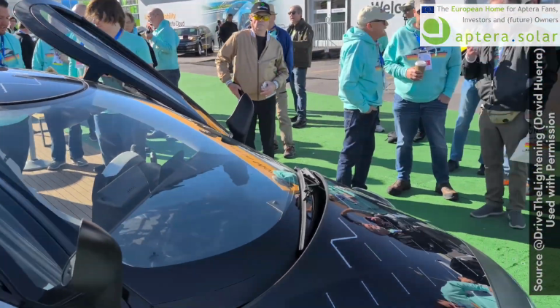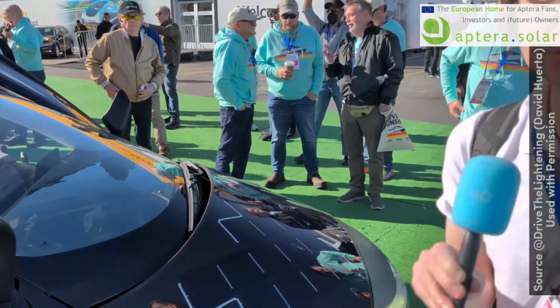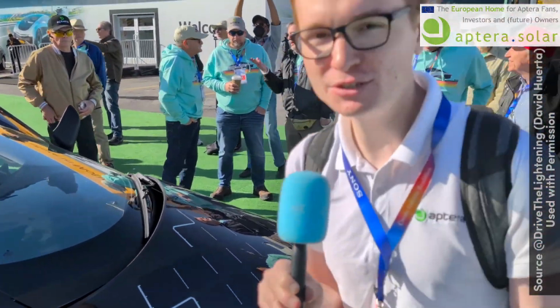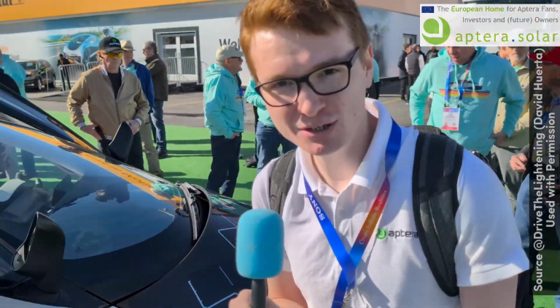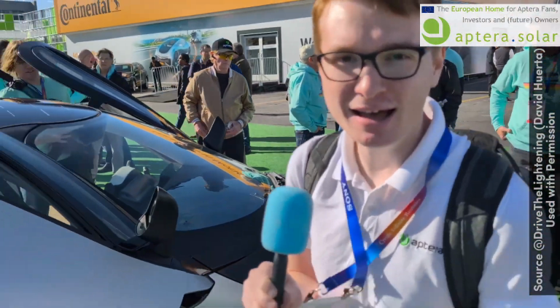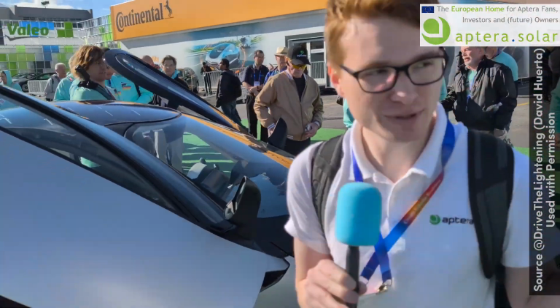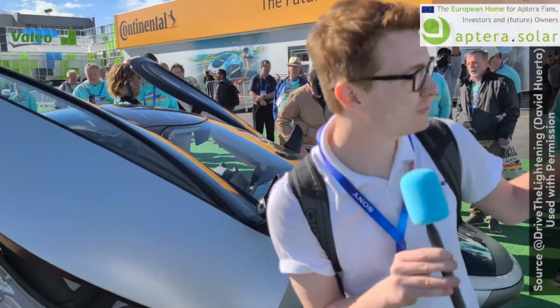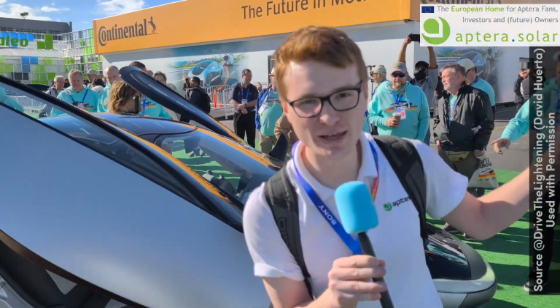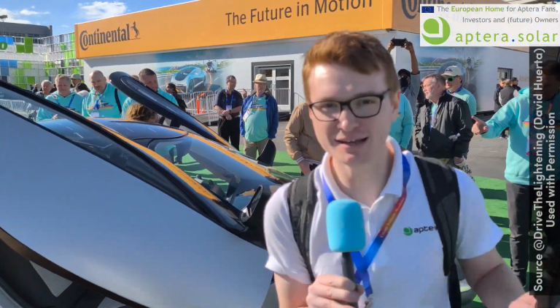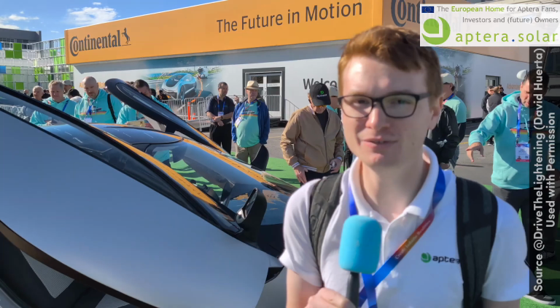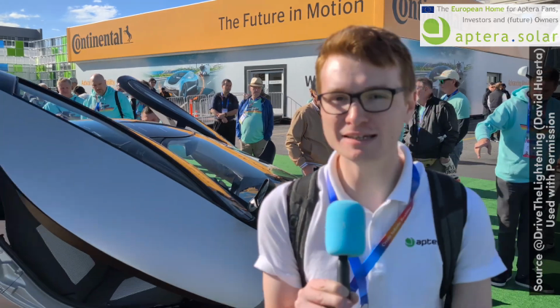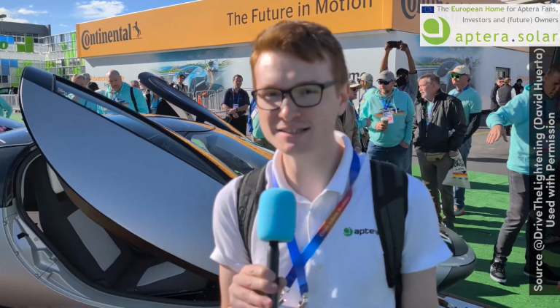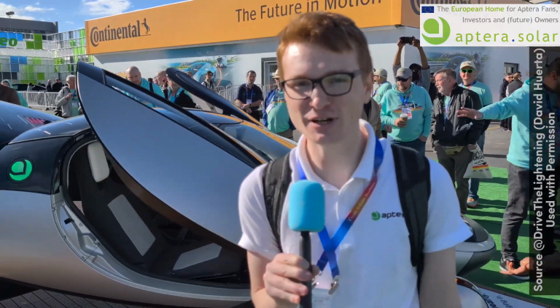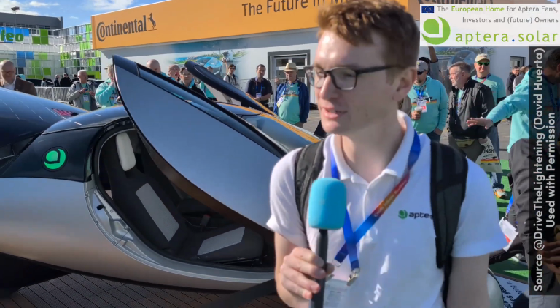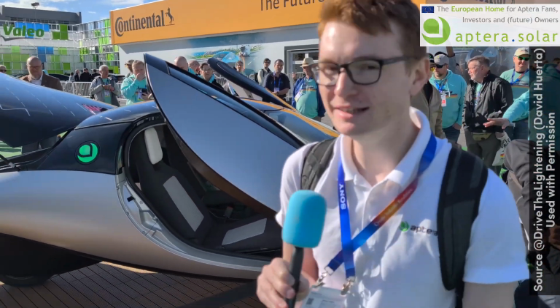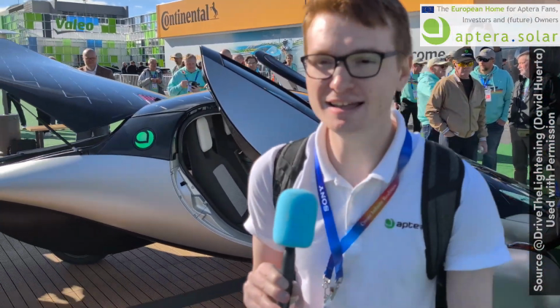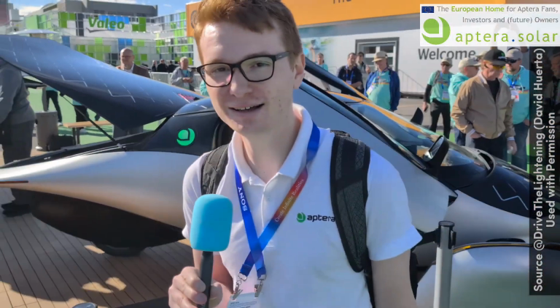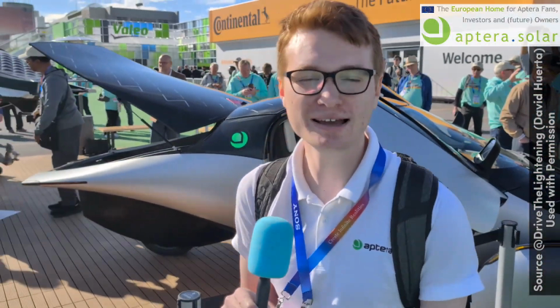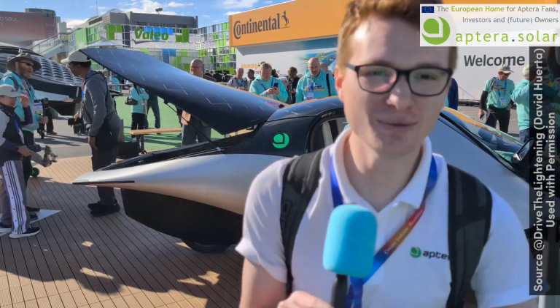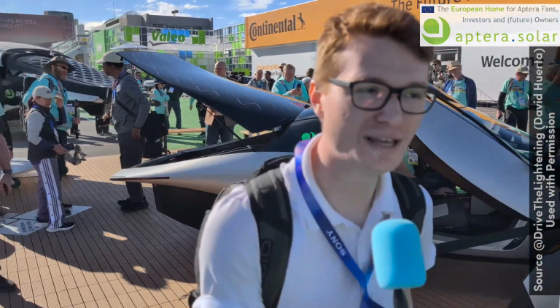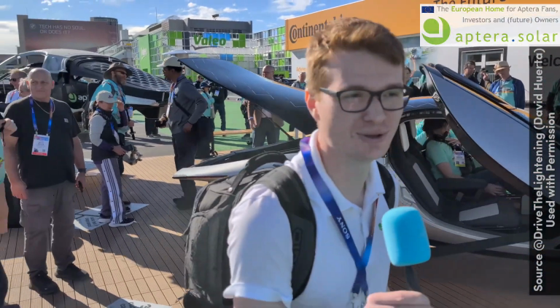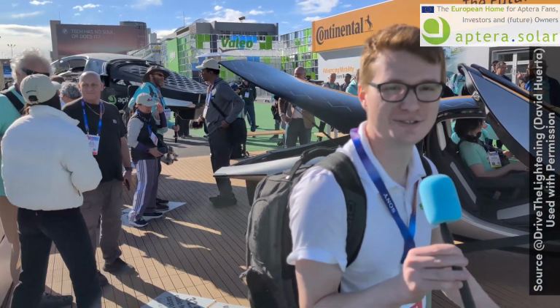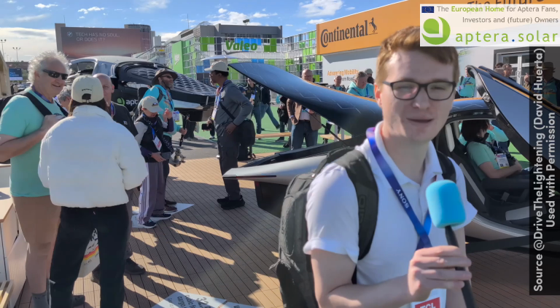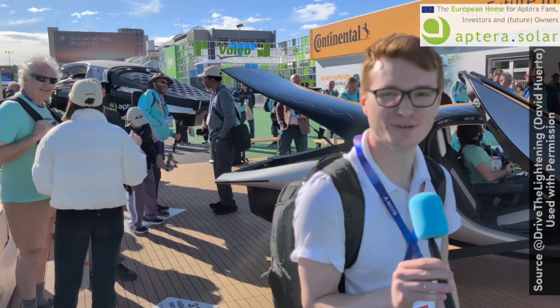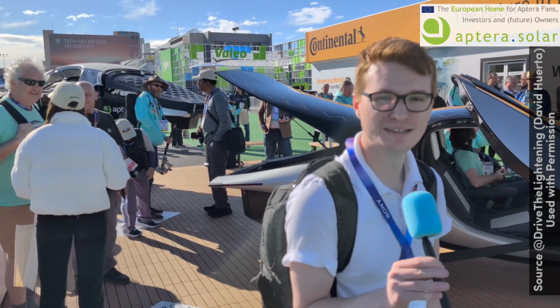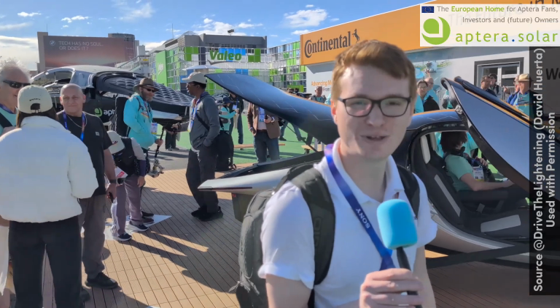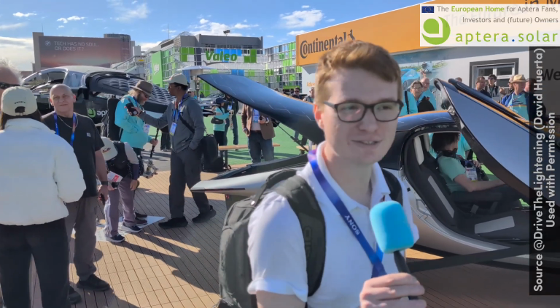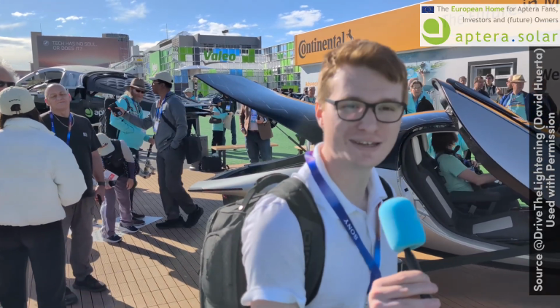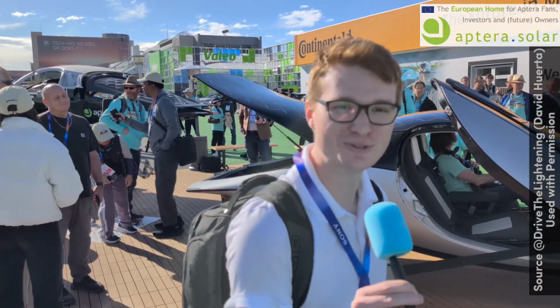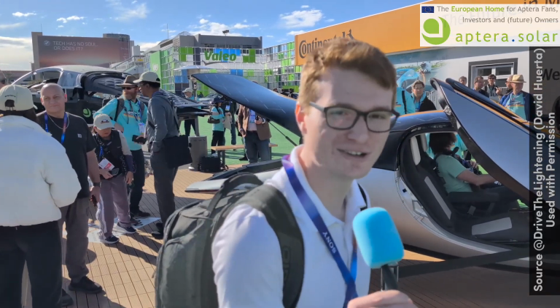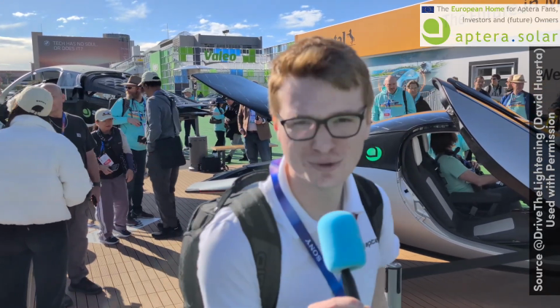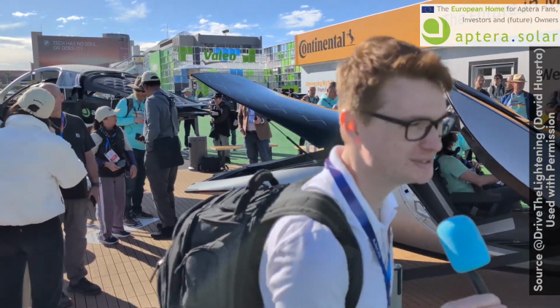We've been driving the track vehicle a lot. We were down at Bagel Mania giving media rides in the track vehicle. Yesterday we actually solar-charged and were able to do 20 miles of driving and lose no charge. Pretty remarkable stuff.